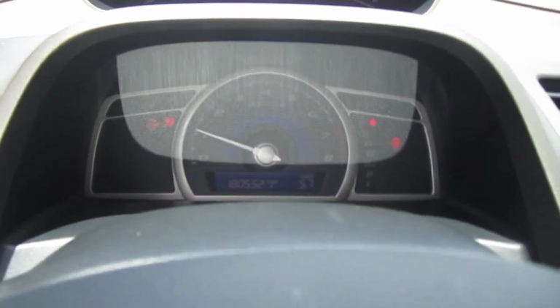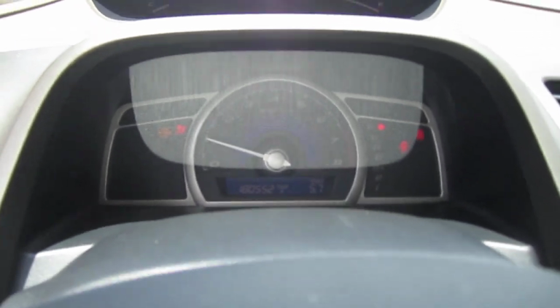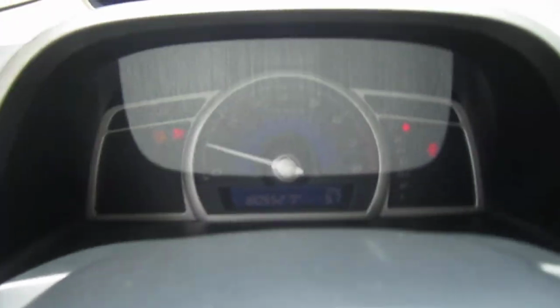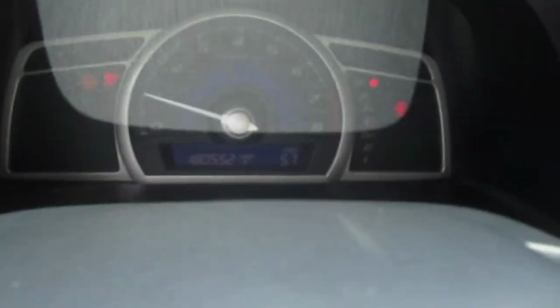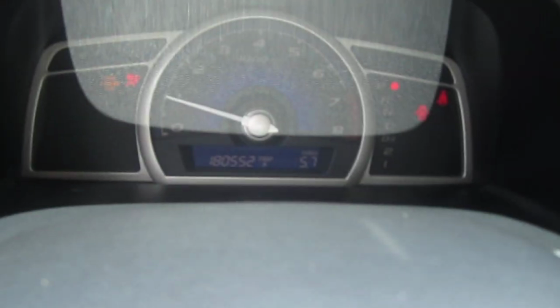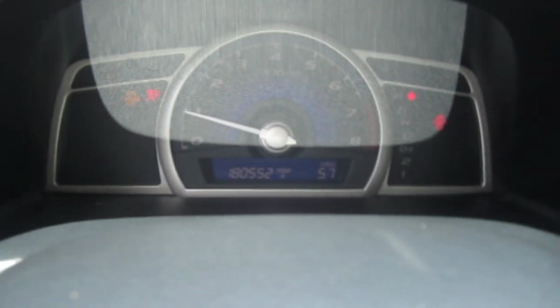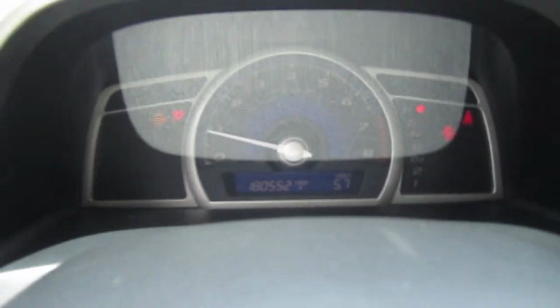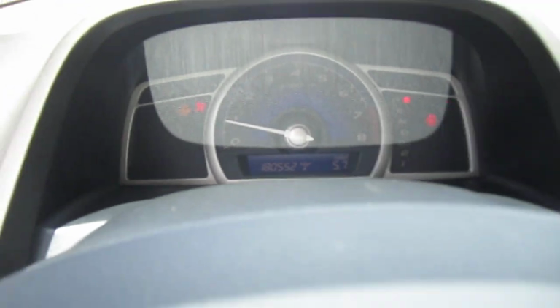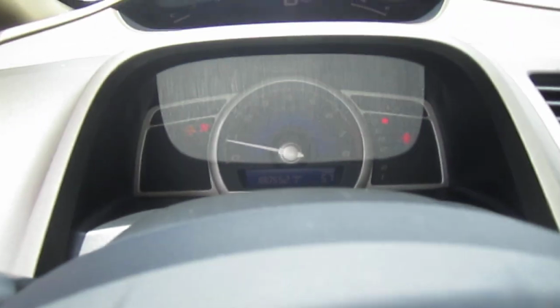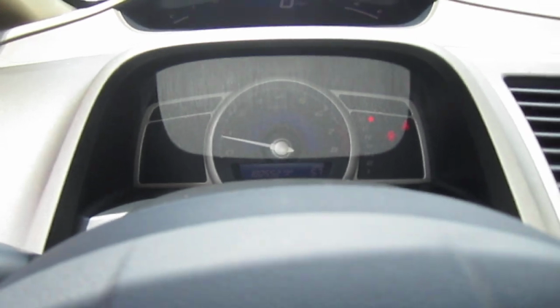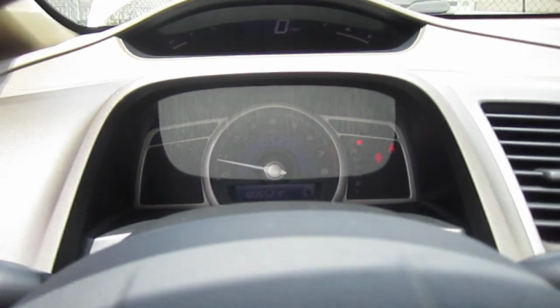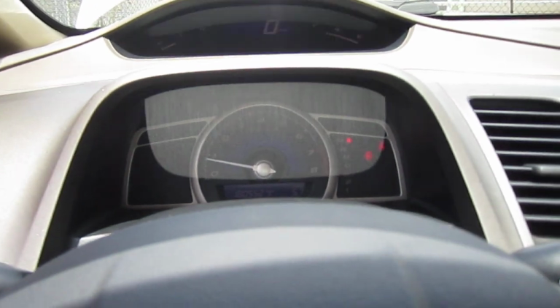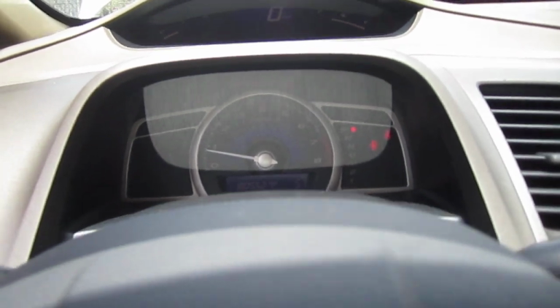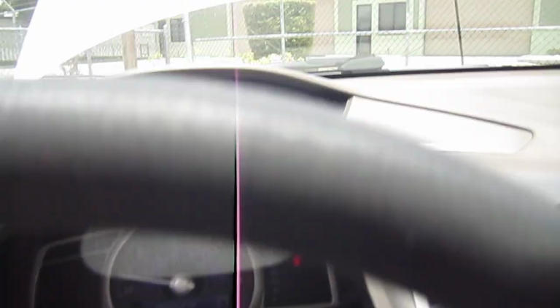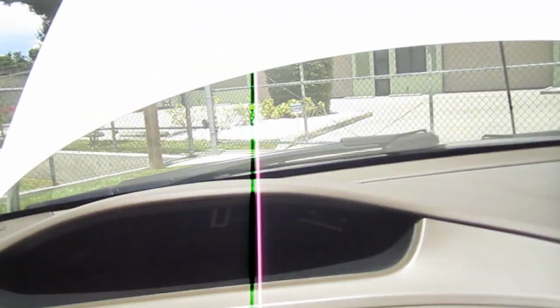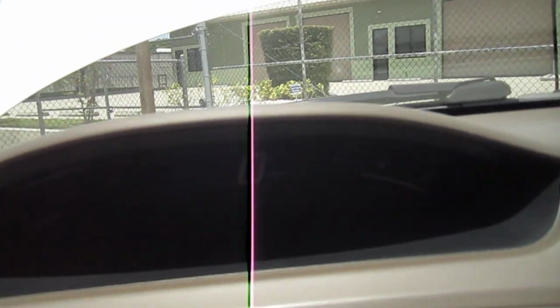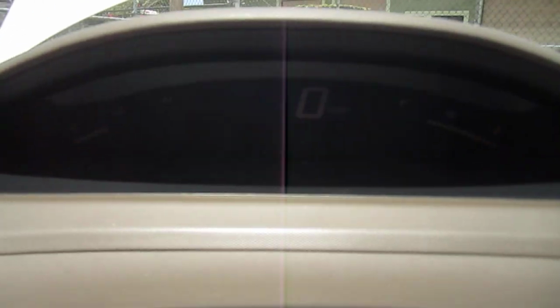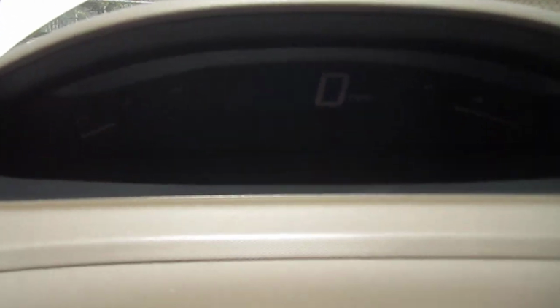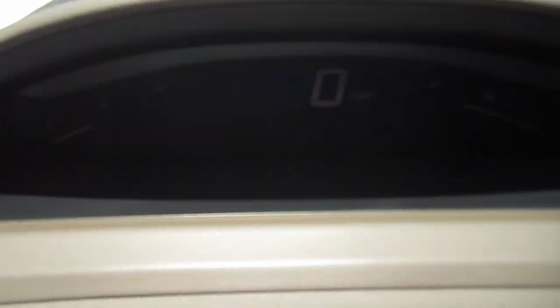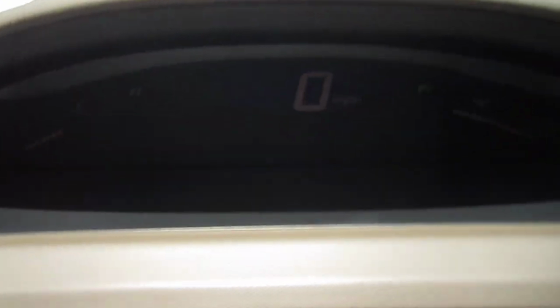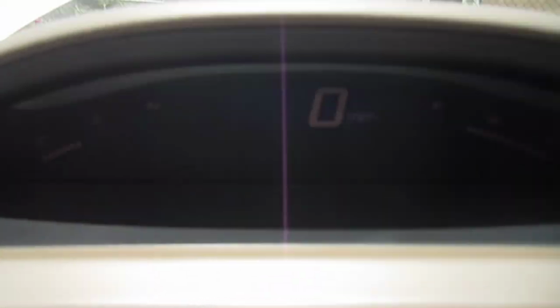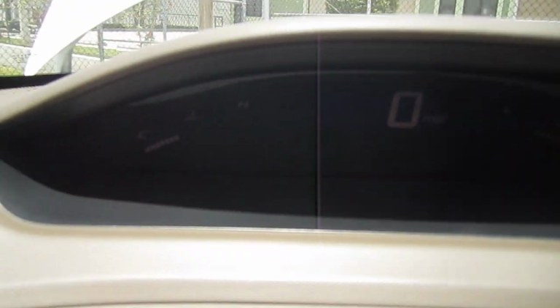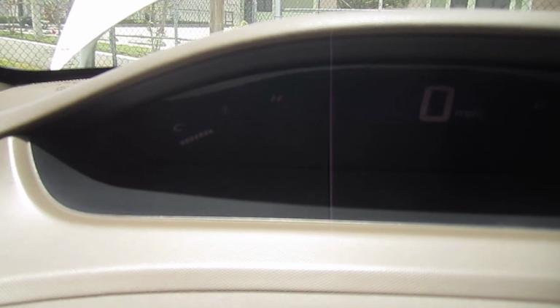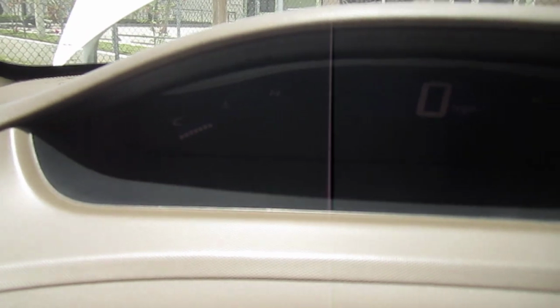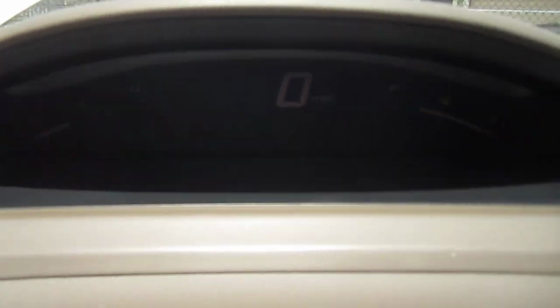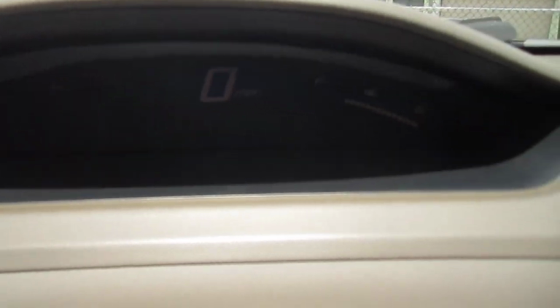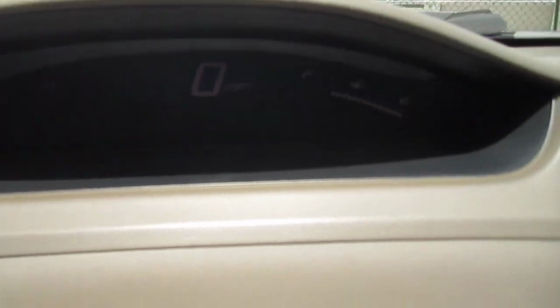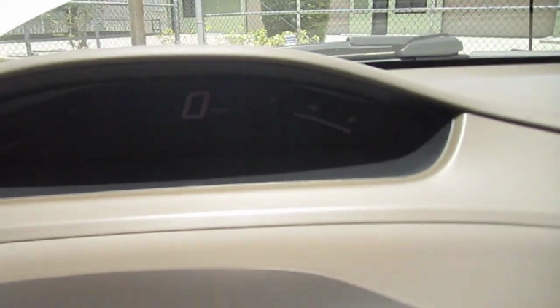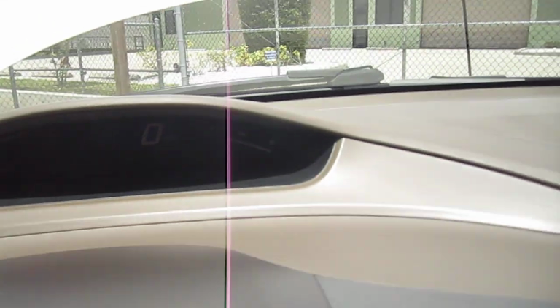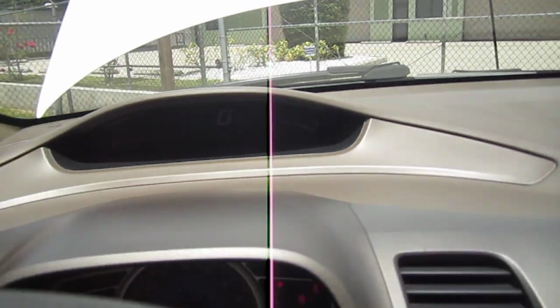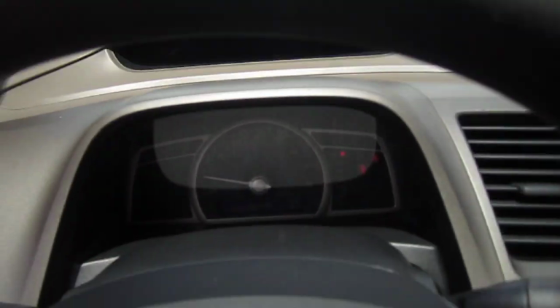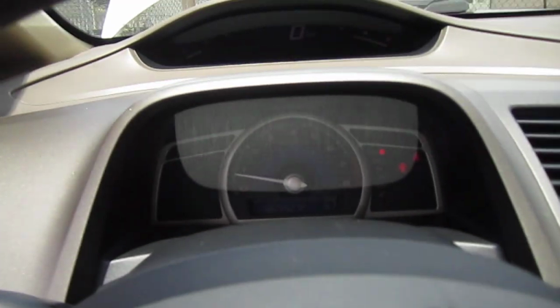It comes with 180,000 original miles, two previous owners, no accidents, and is Auto Check certified. Up top you can see the digital odometer, coolant, and fuel gauges.